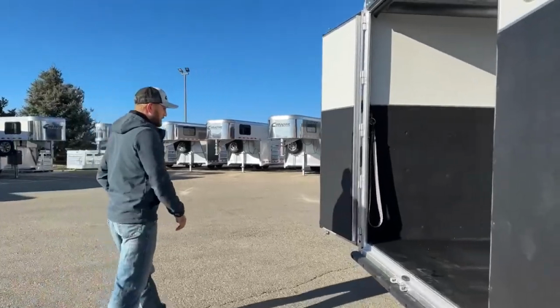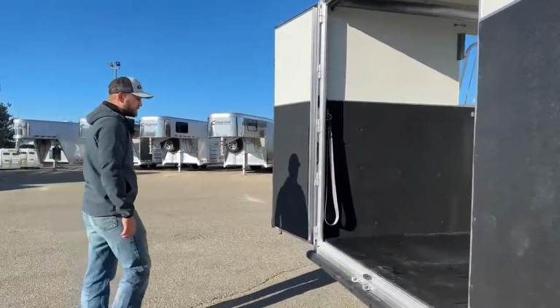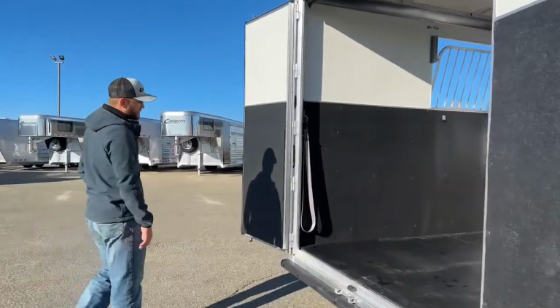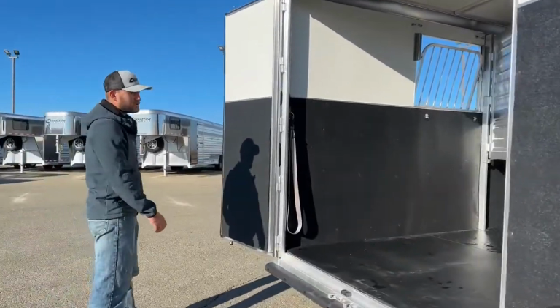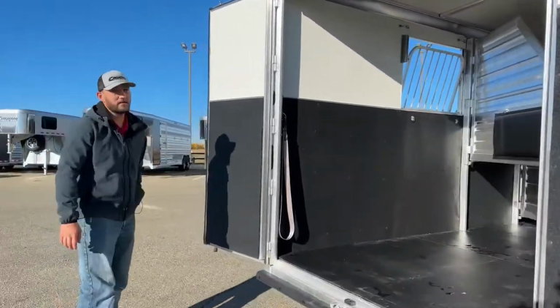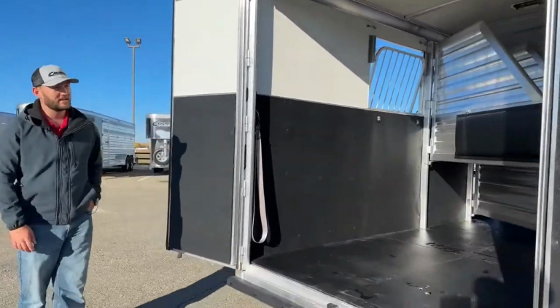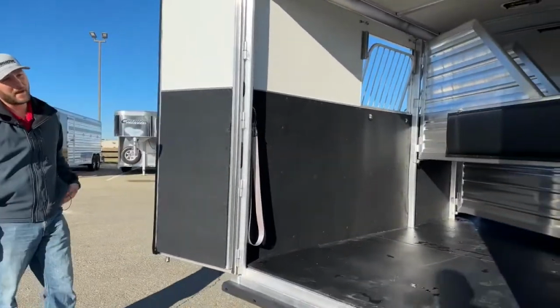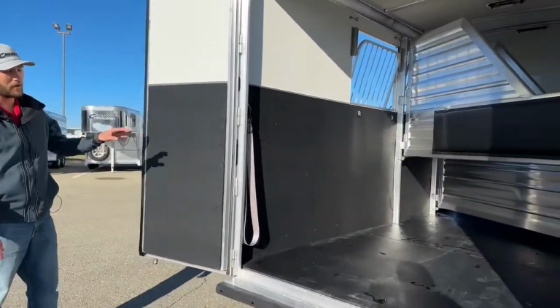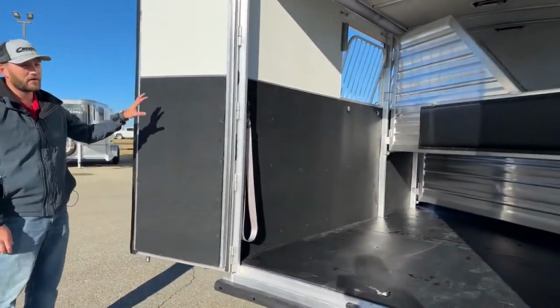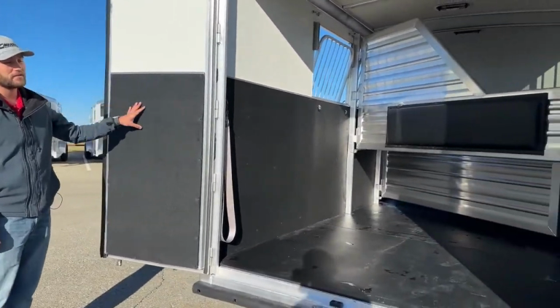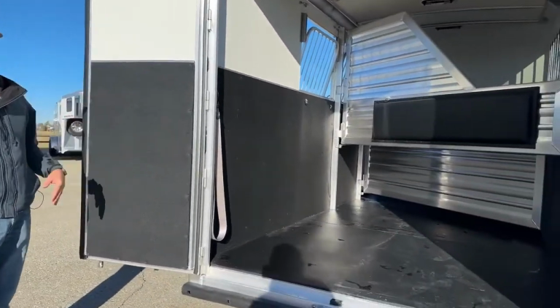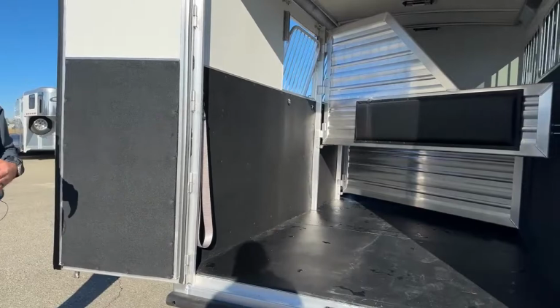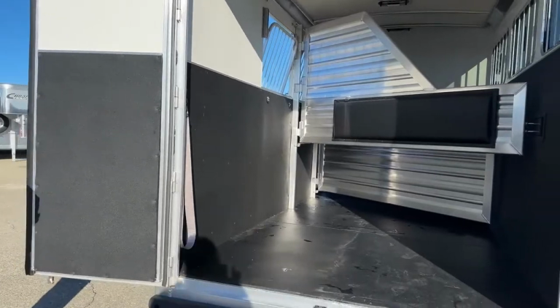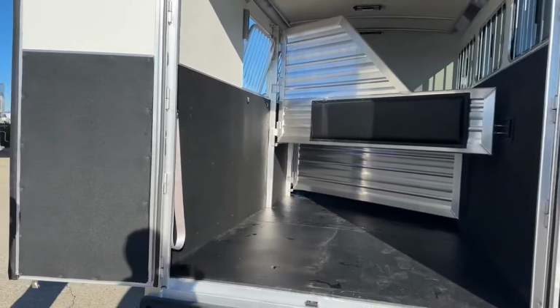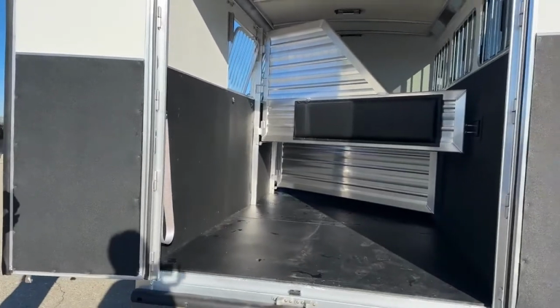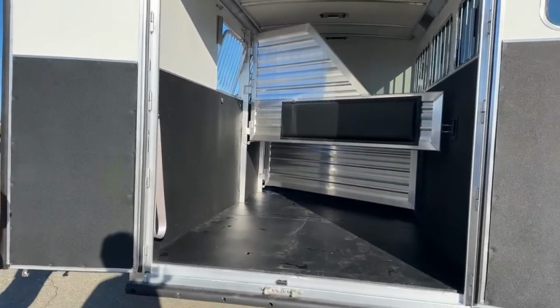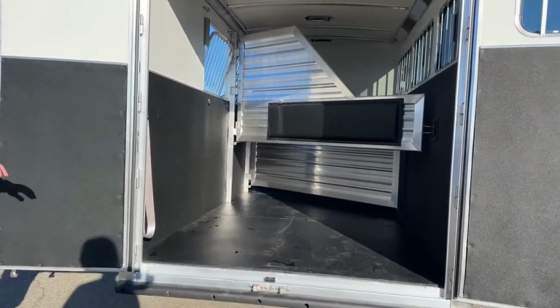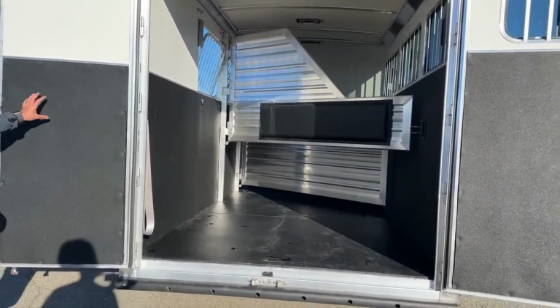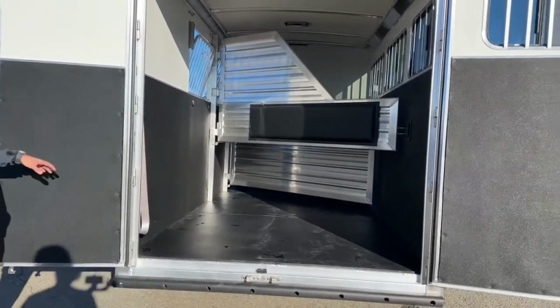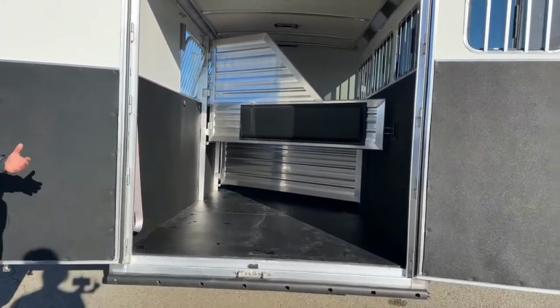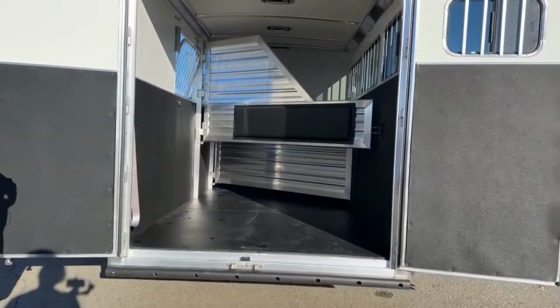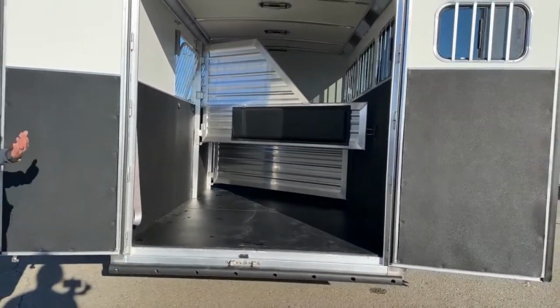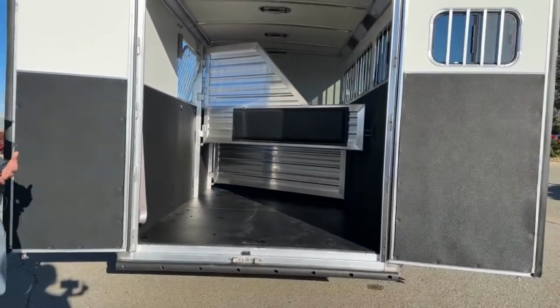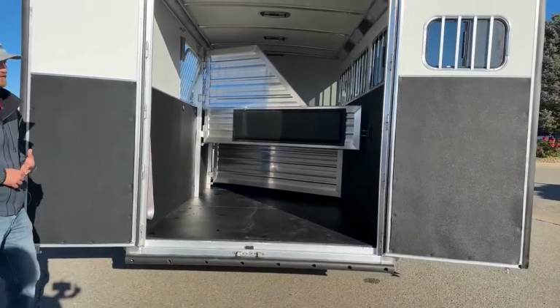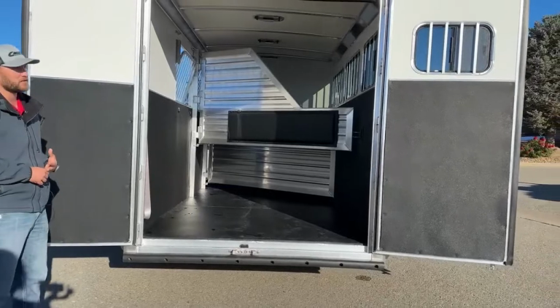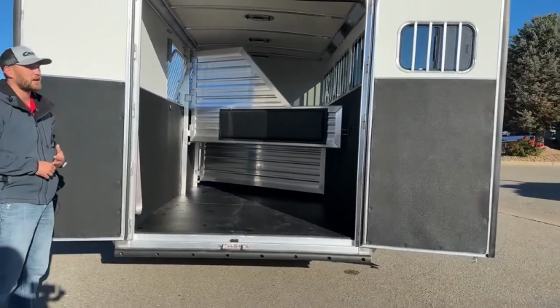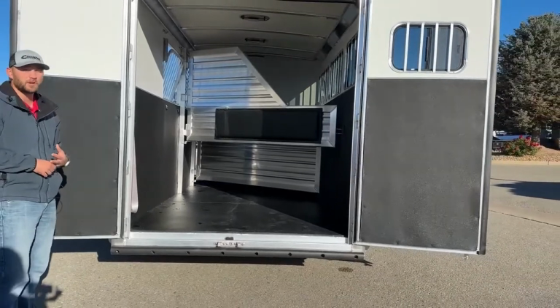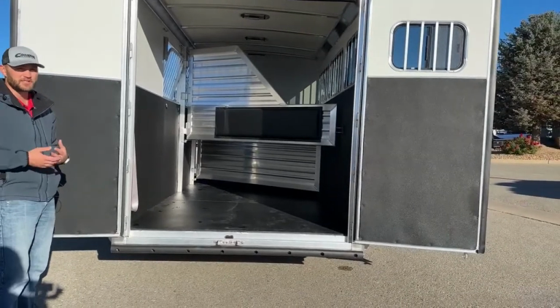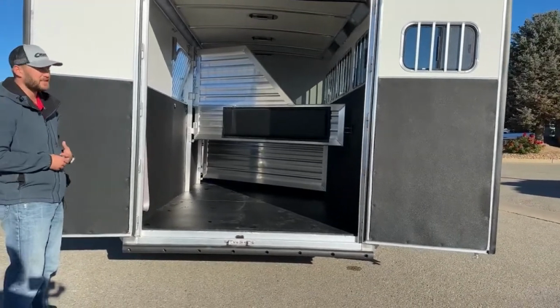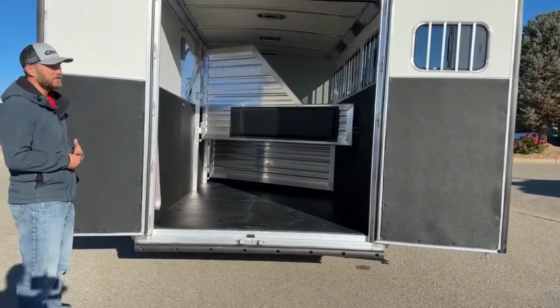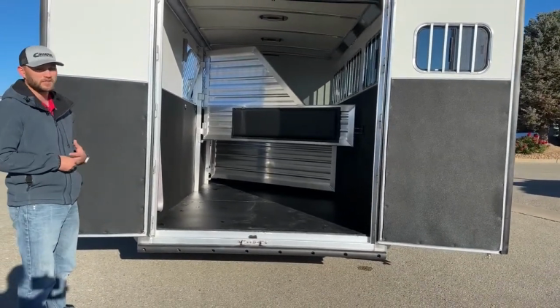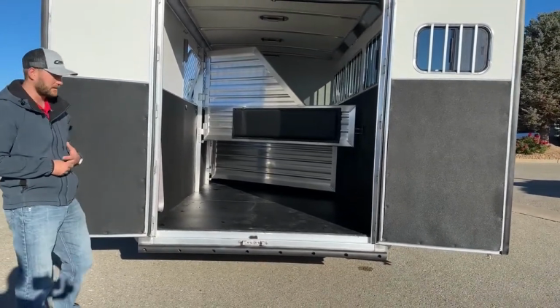As we look at the load side of this trailer, it is kick-matted on both of your rear doors. If you have a horse that likes to kick or lean up against these doors, that kick mat is really going to protect your horse but also protect the trailer. You're not going to have to worry about your sheets getting dinged up if you have a horse that likes to lean.